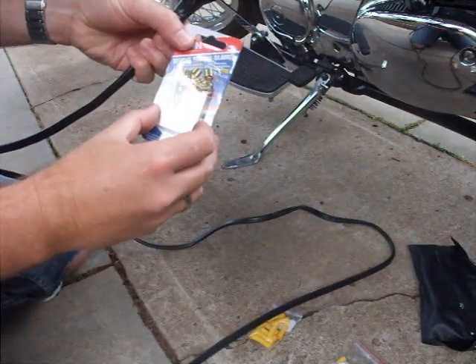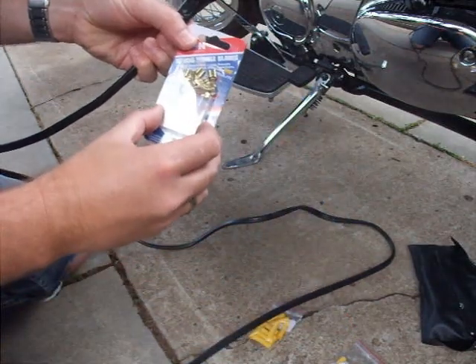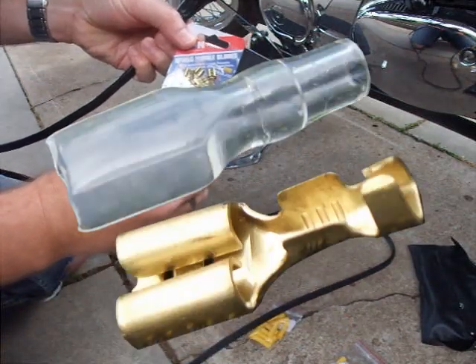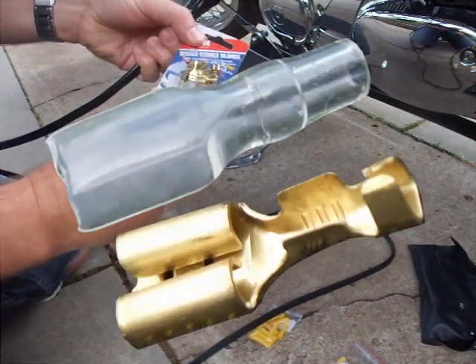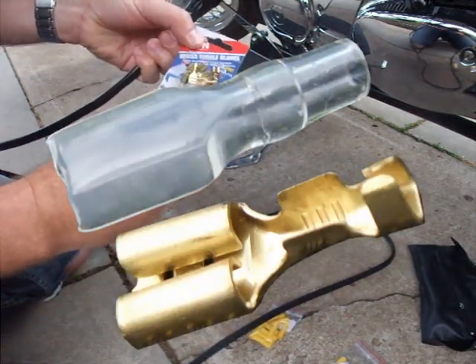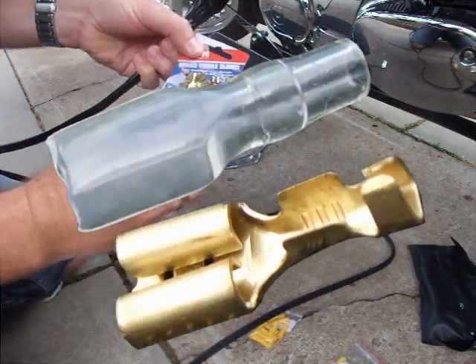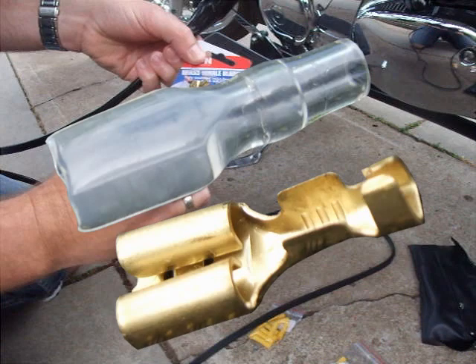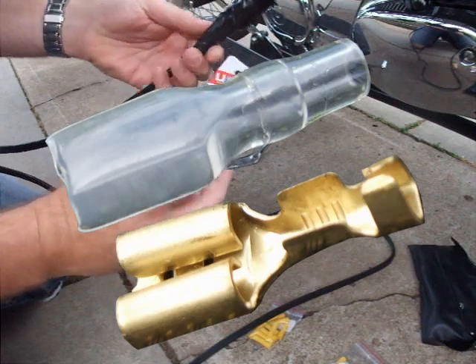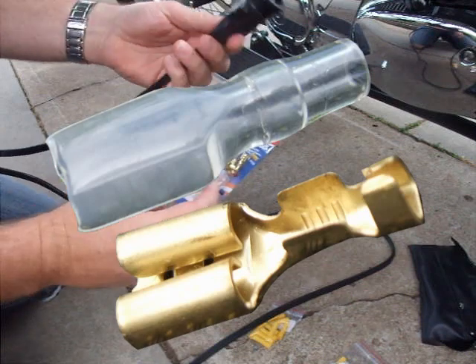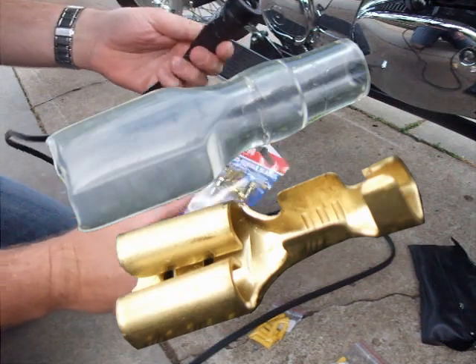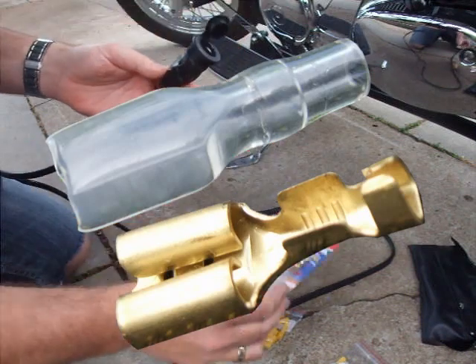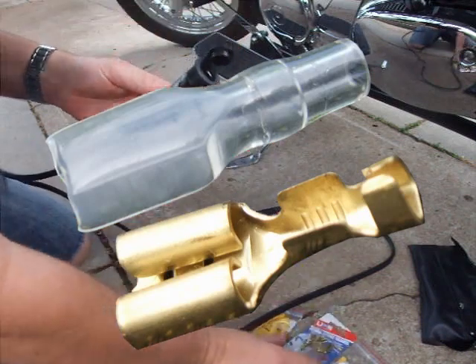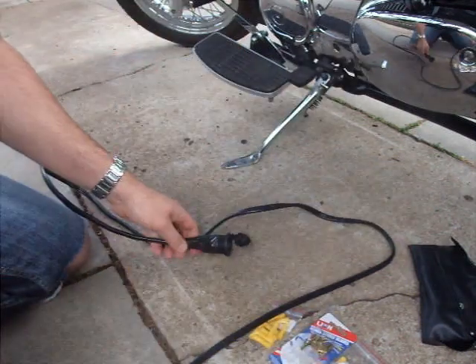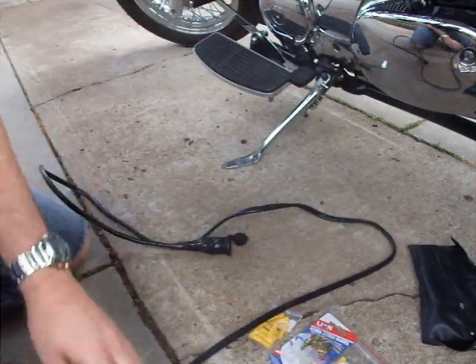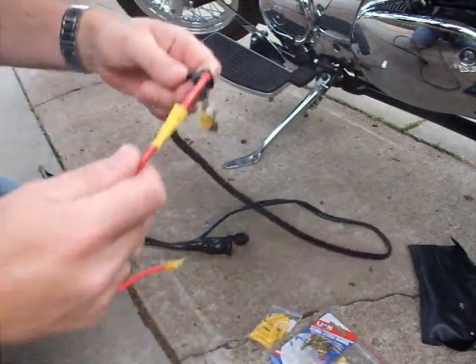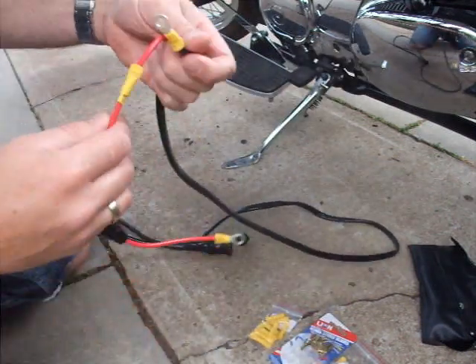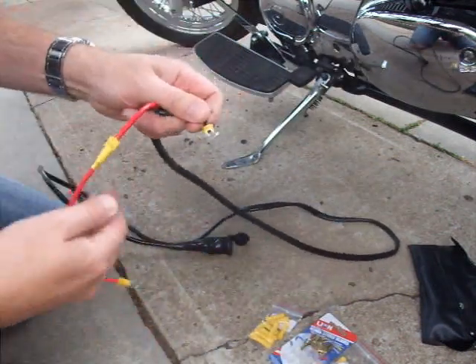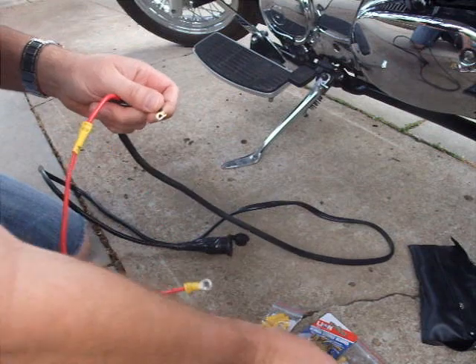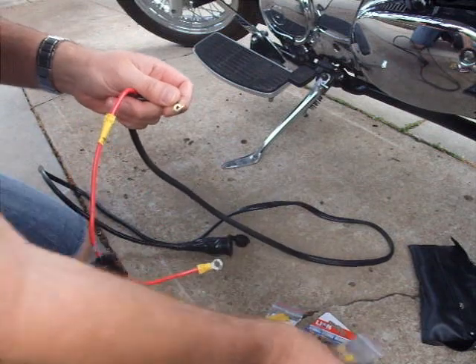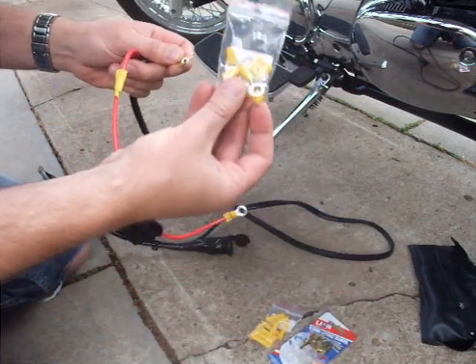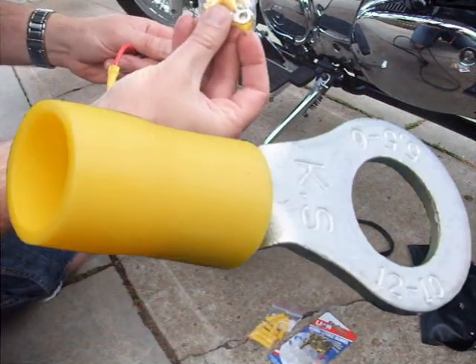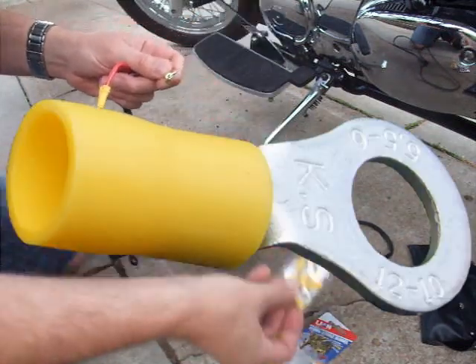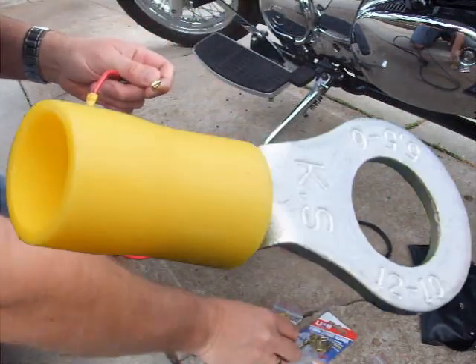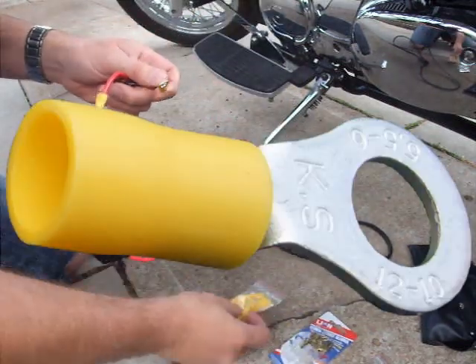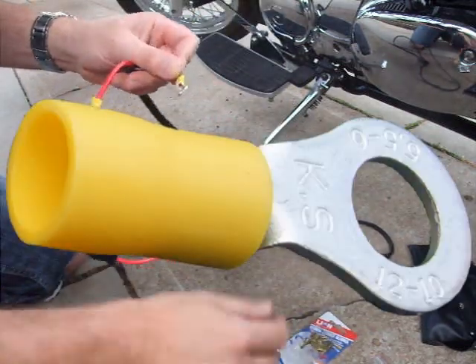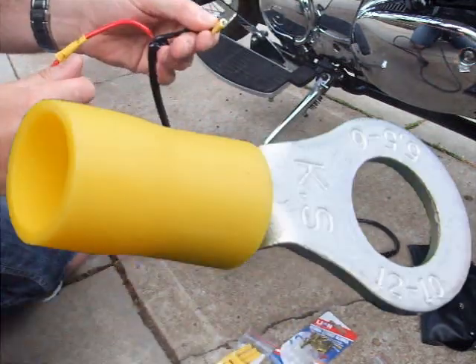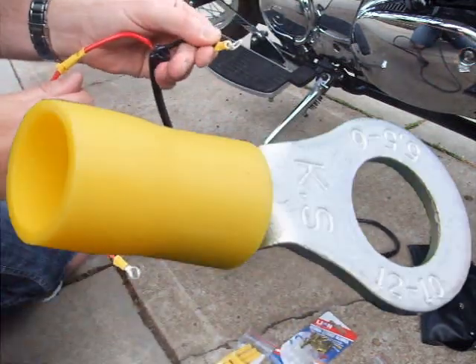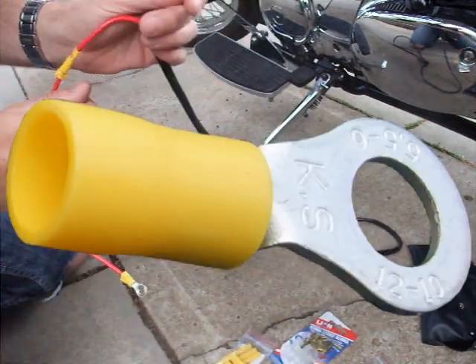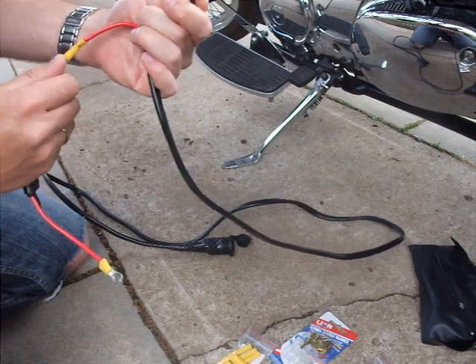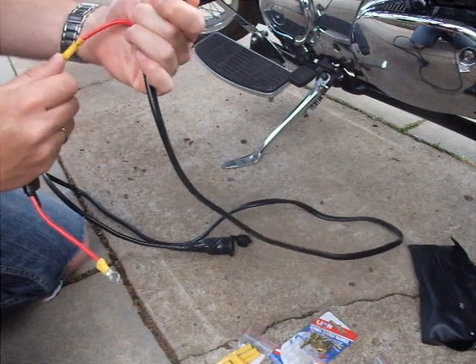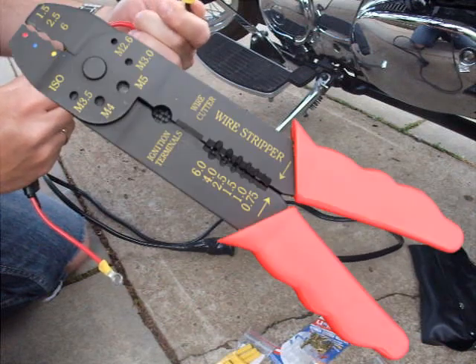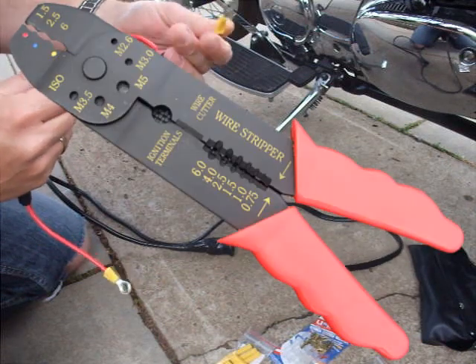Put two of those on. They have little plastic covers, which makes it all nice and neat in there. On the other end, on the end of the negative, I've just put one of those on there and crimped it on.